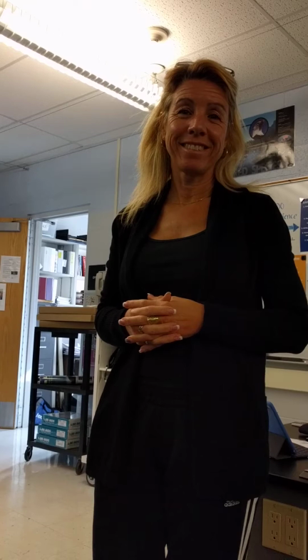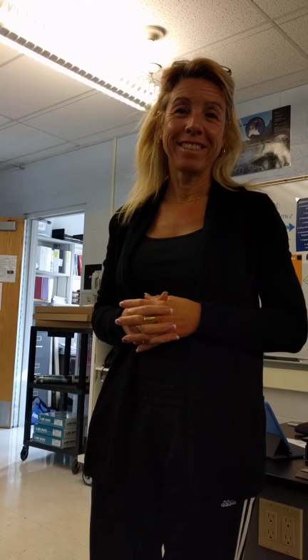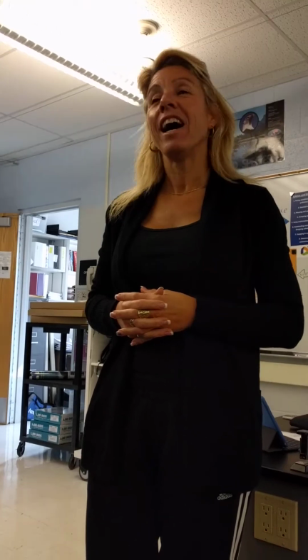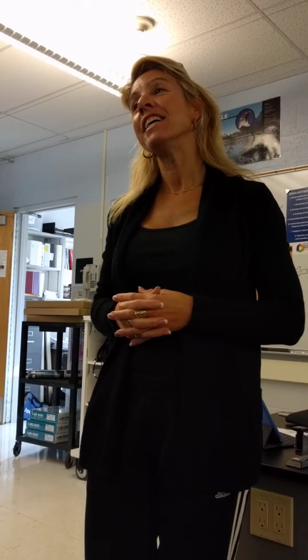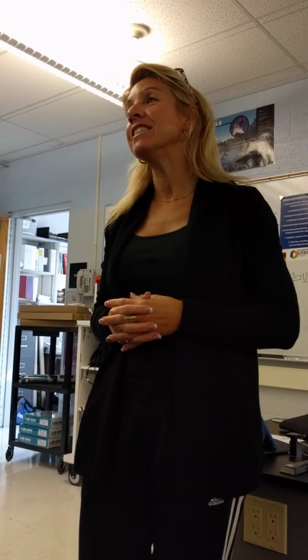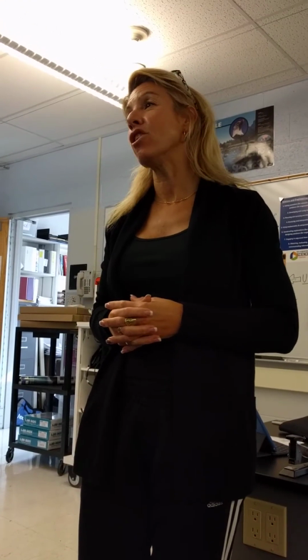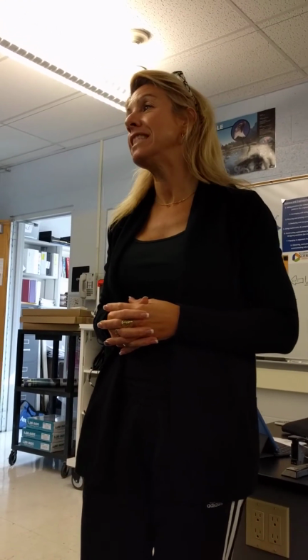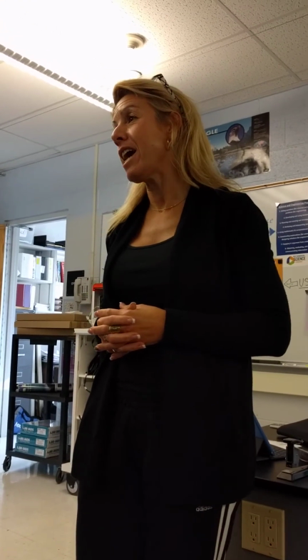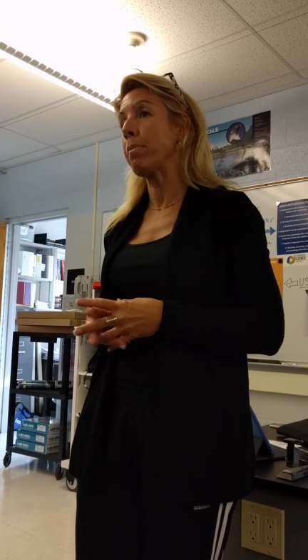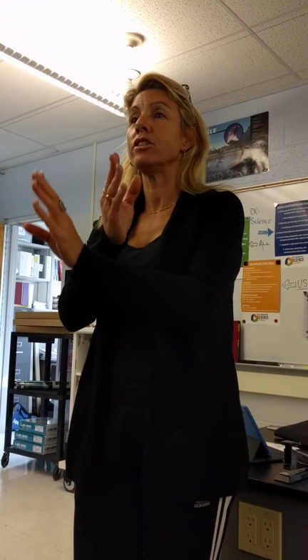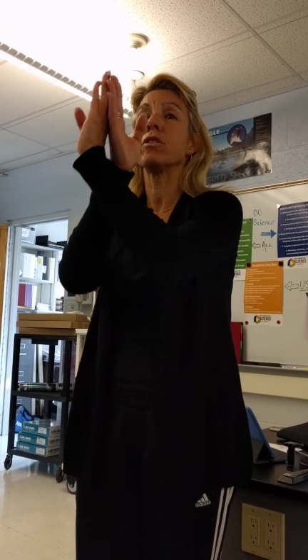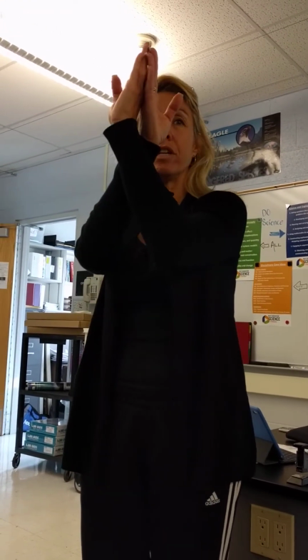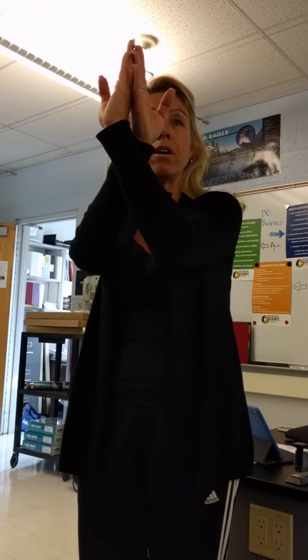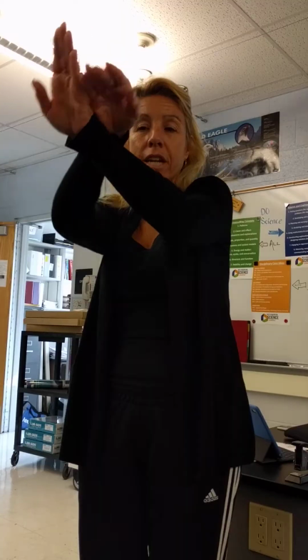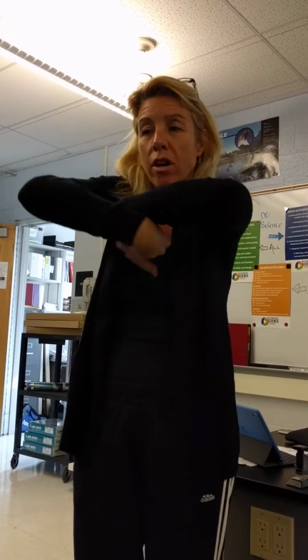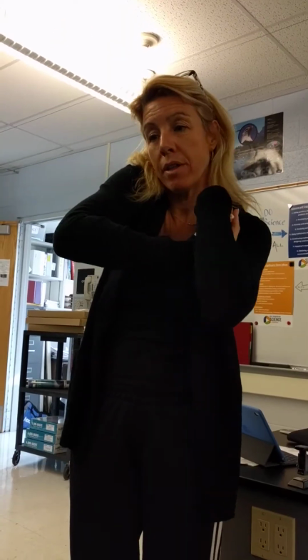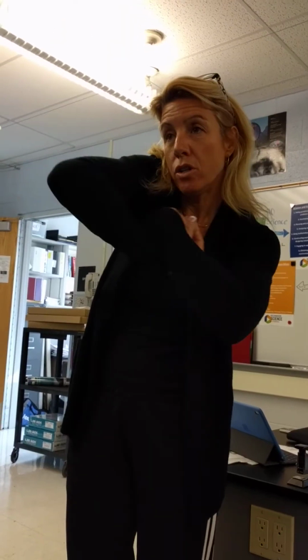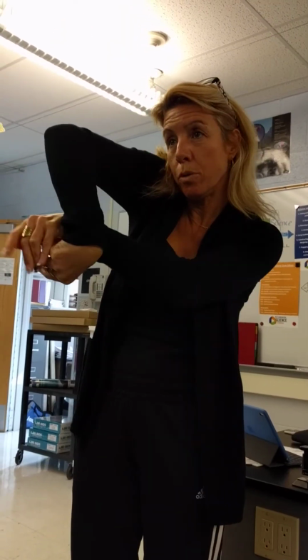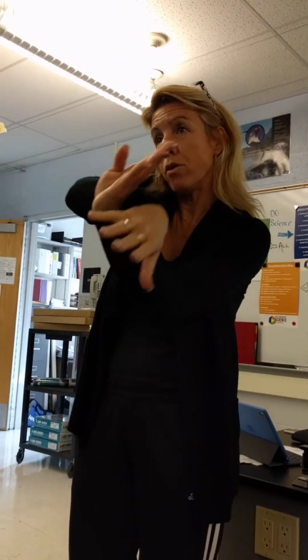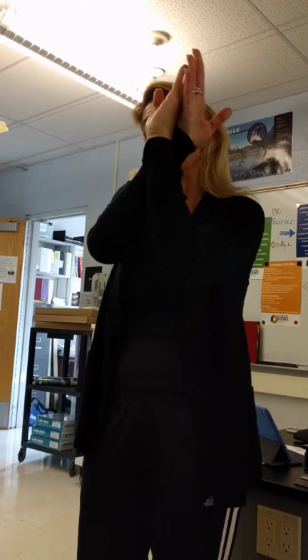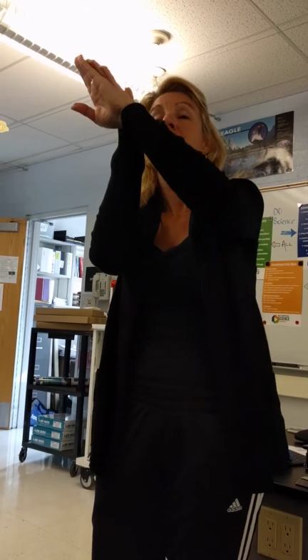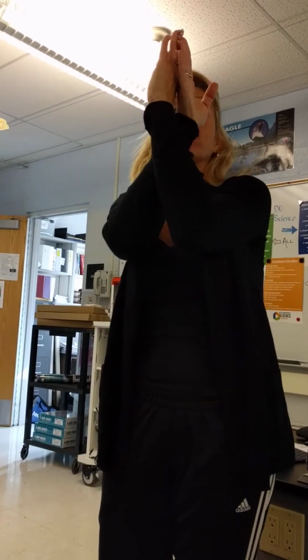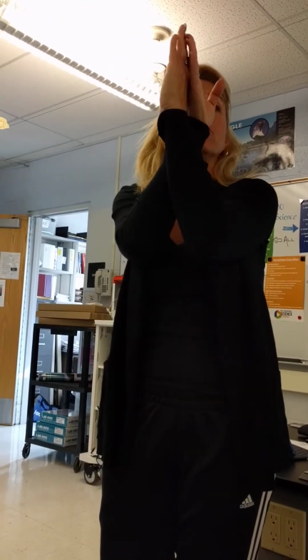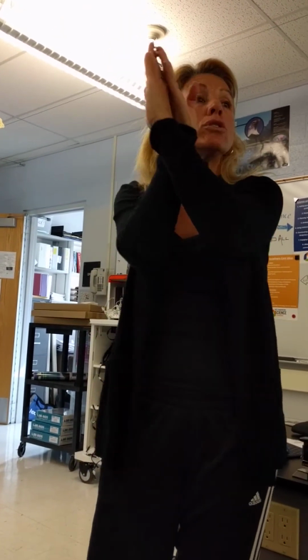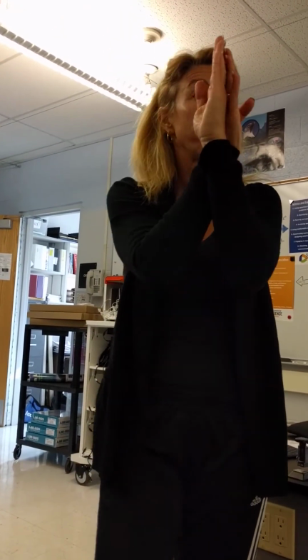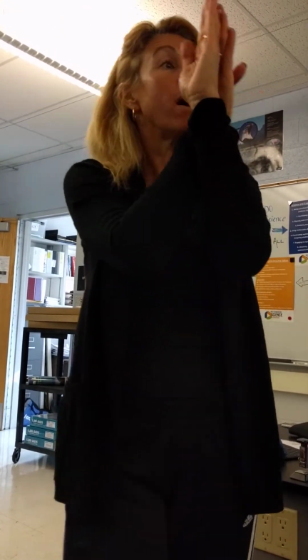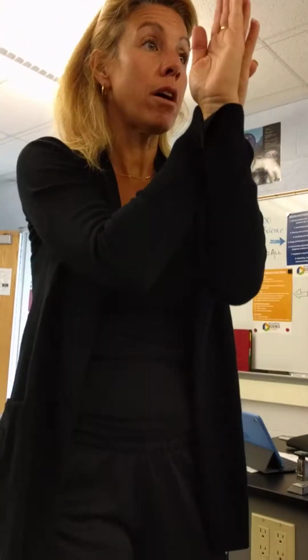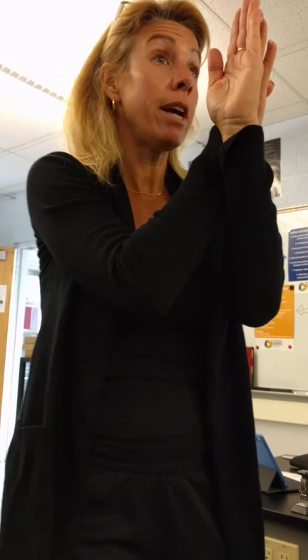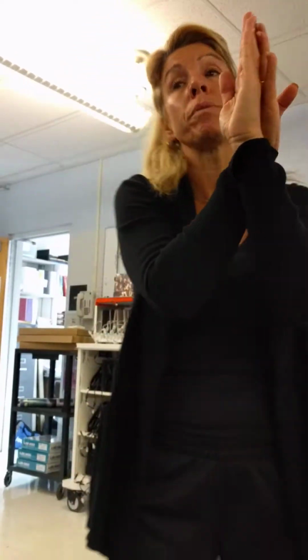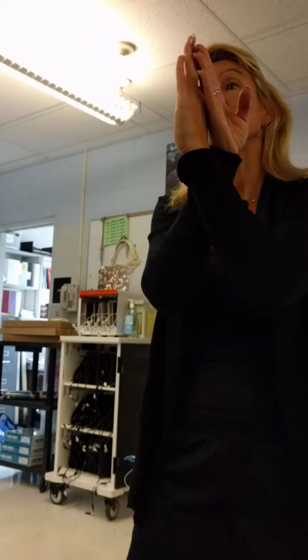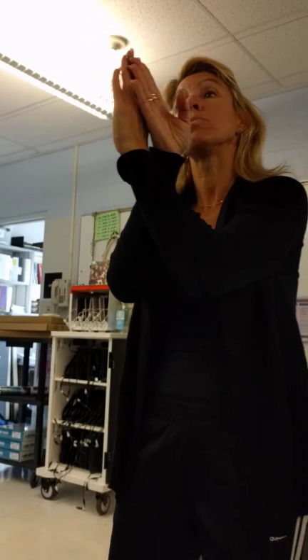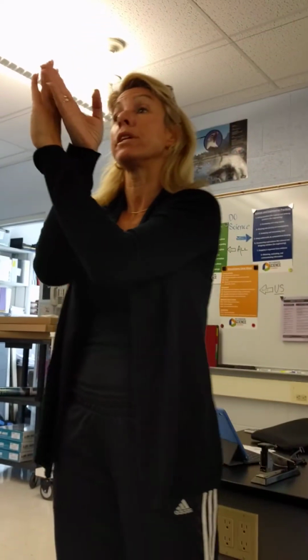Hi guys, this is called DNA replication. So this is gonna be our DNA — we start with supercoiling, and we're gonna use topoisomerase to relax the supercoiling.